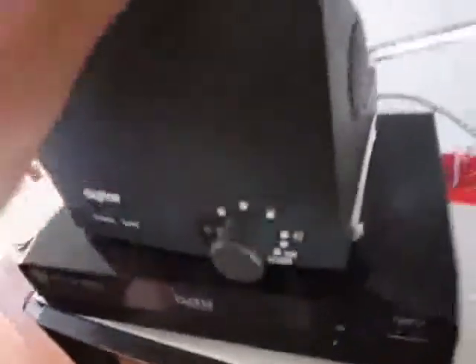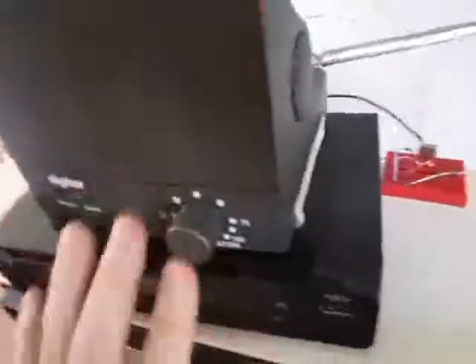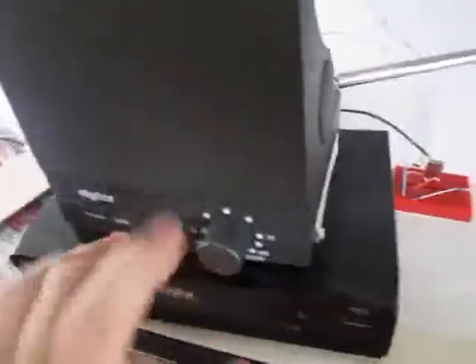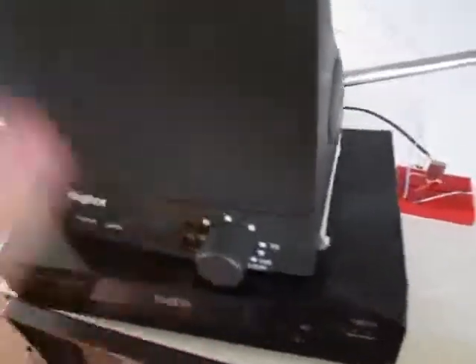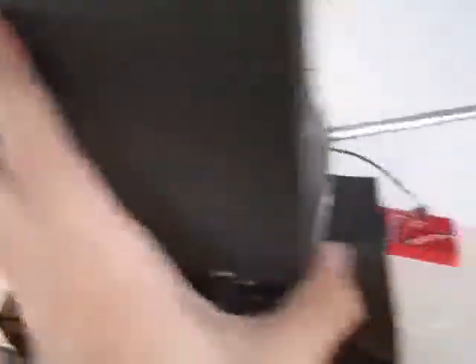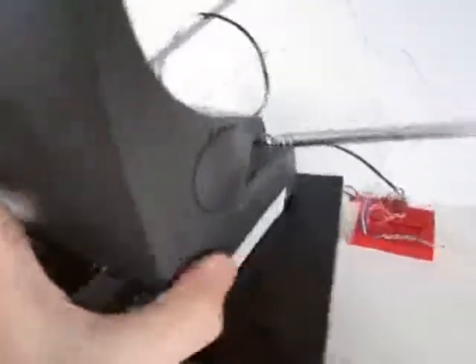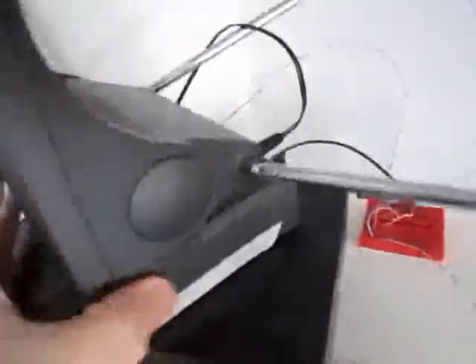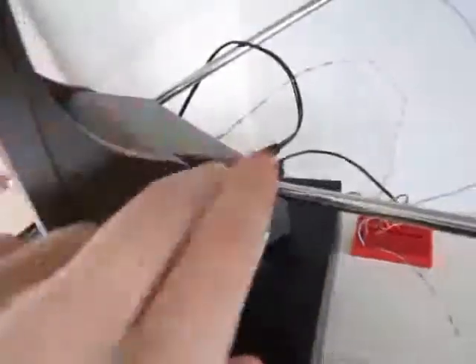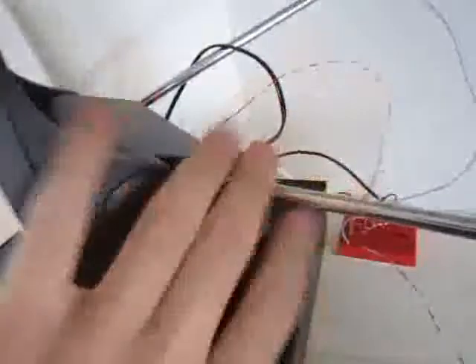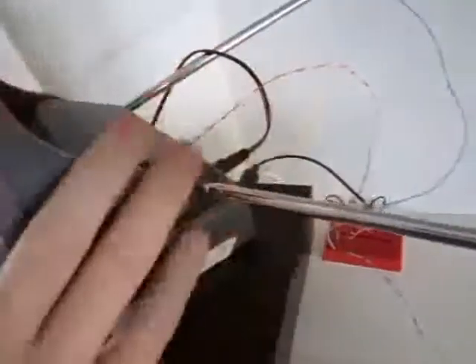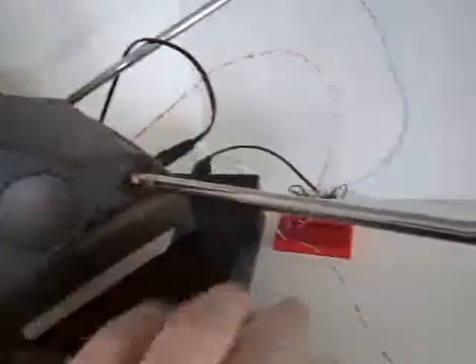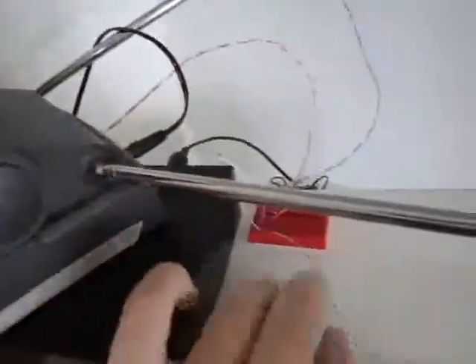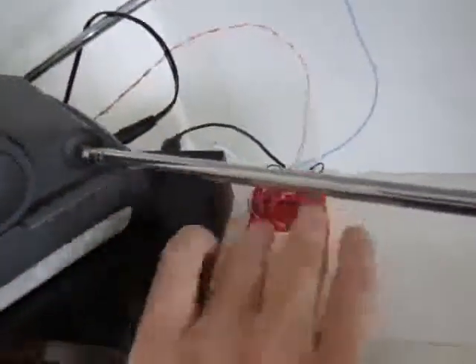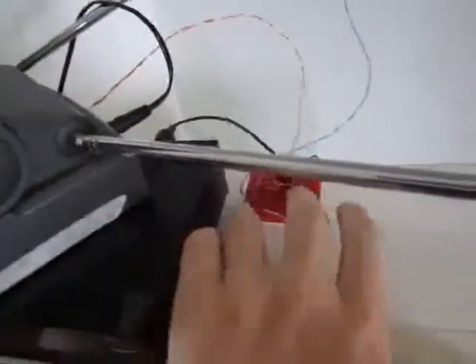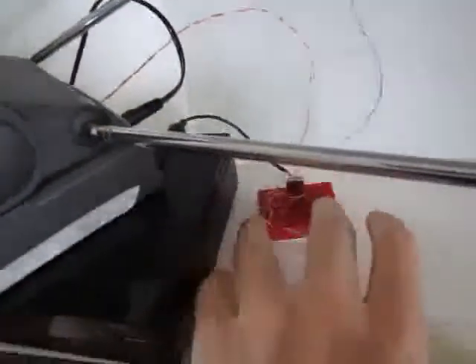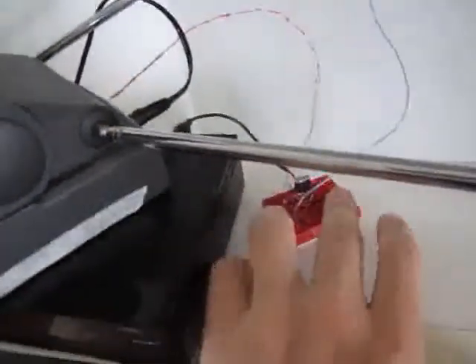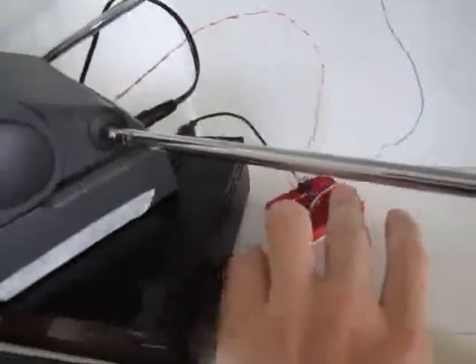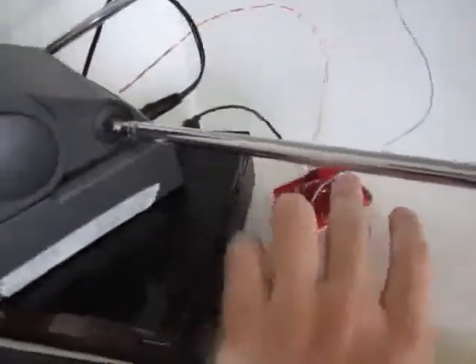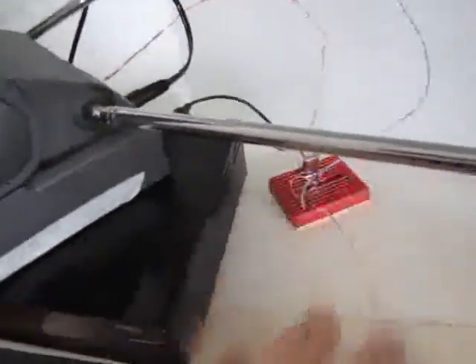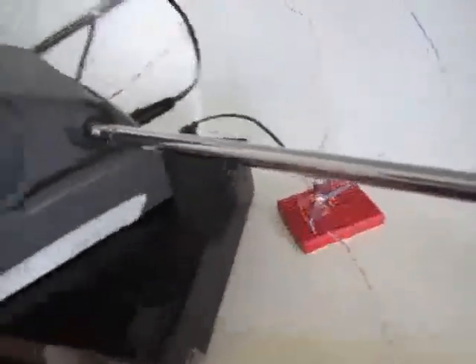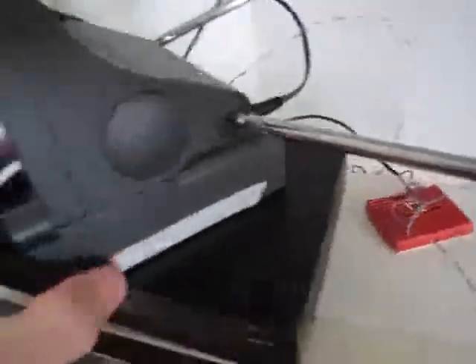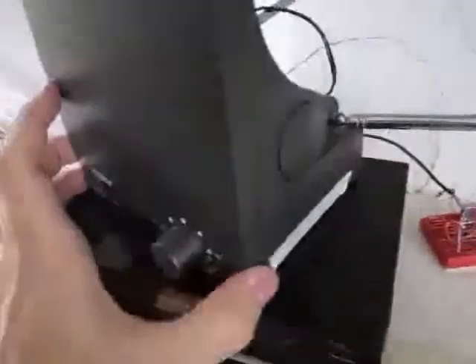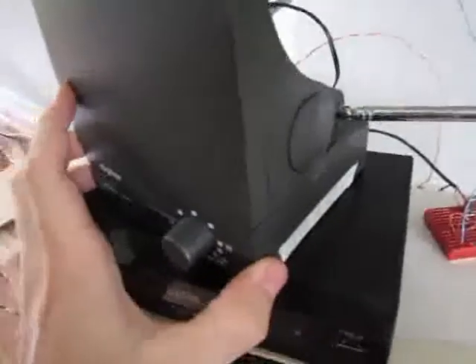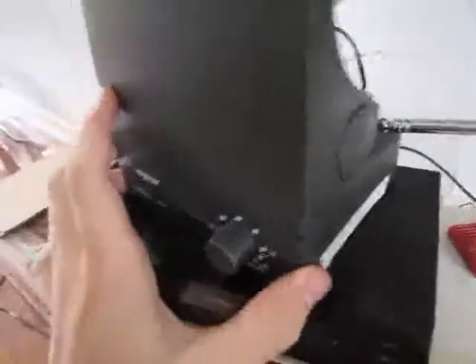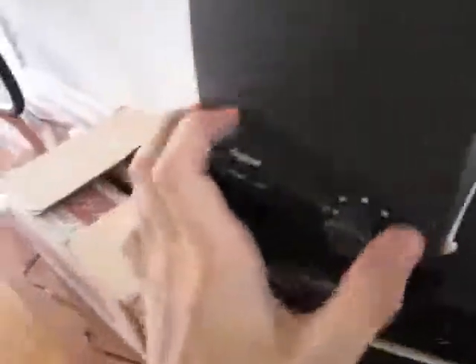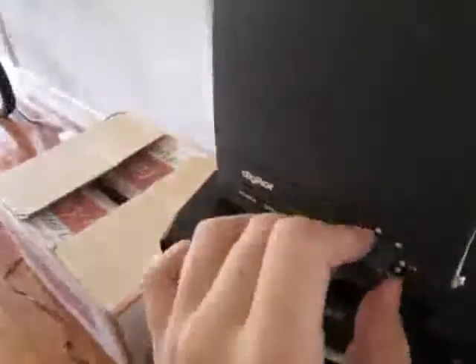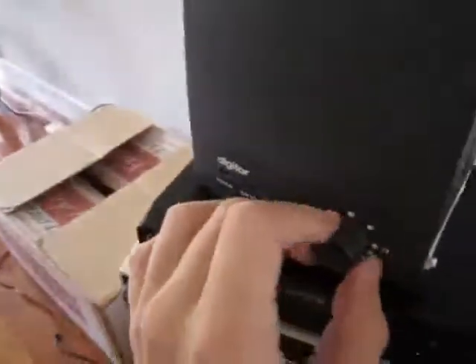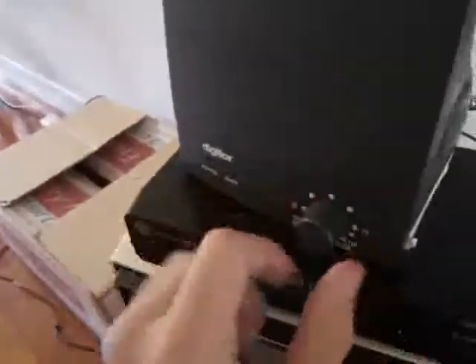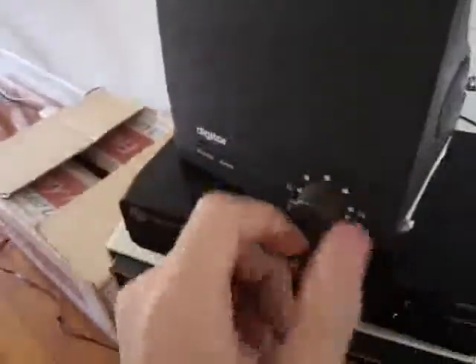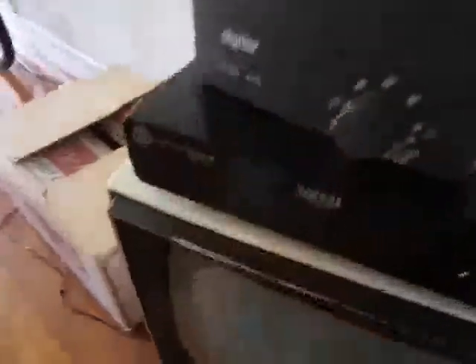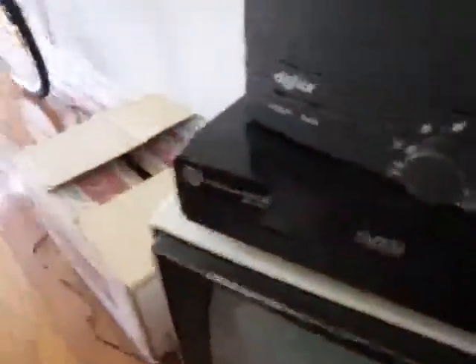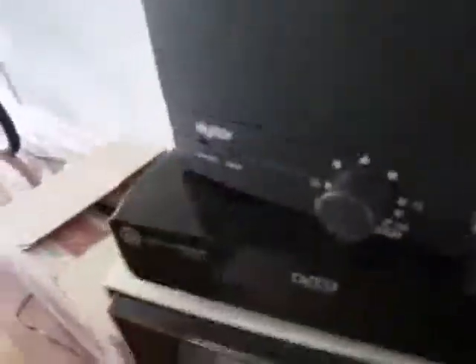I'm probably going to have to pull this apart and make this a bit closer to home. And then yeah, we'll try and see how we go from there.